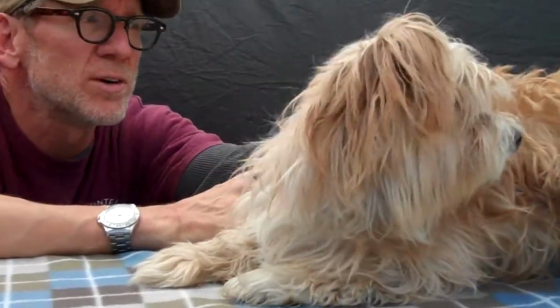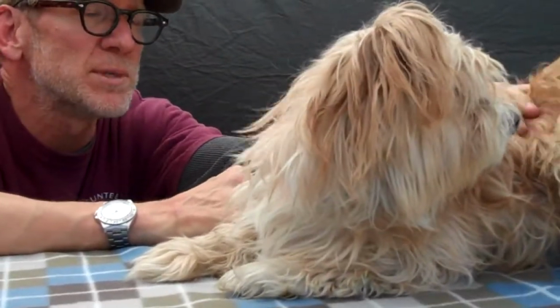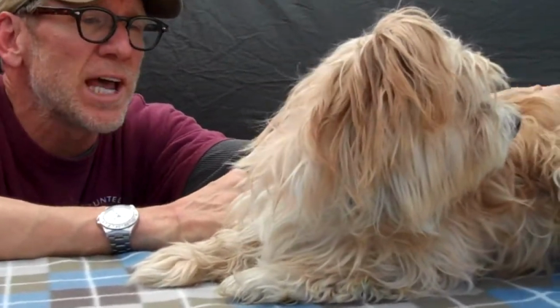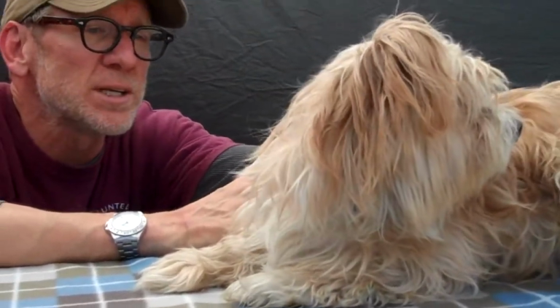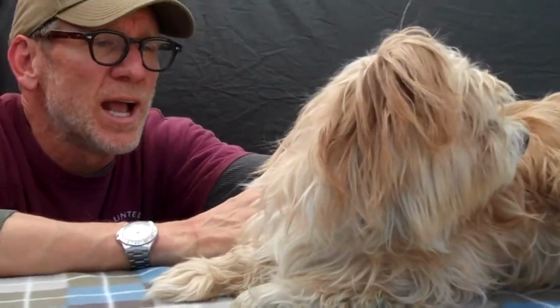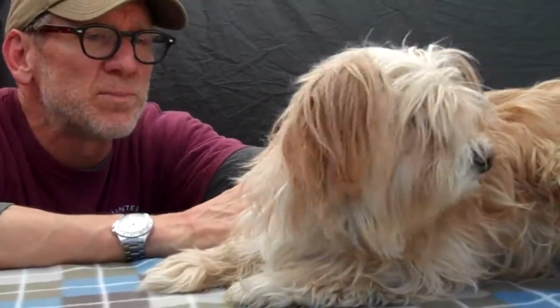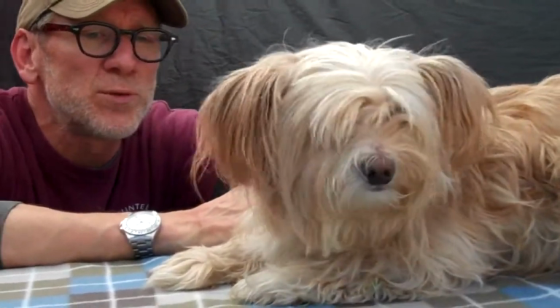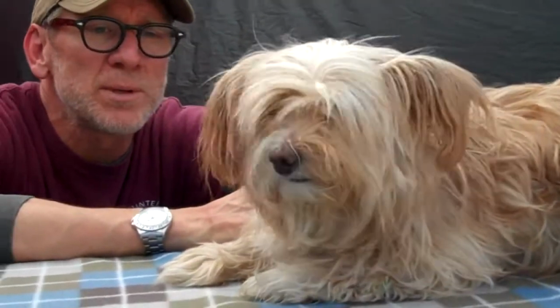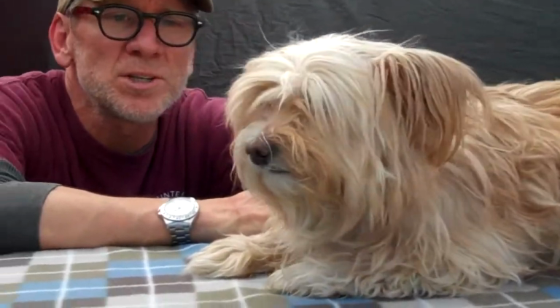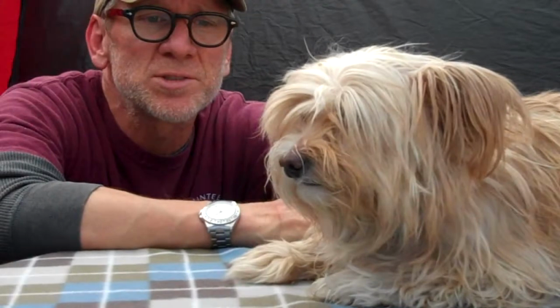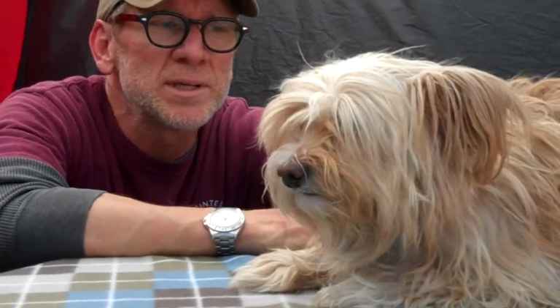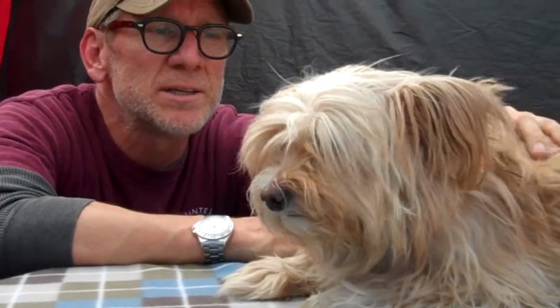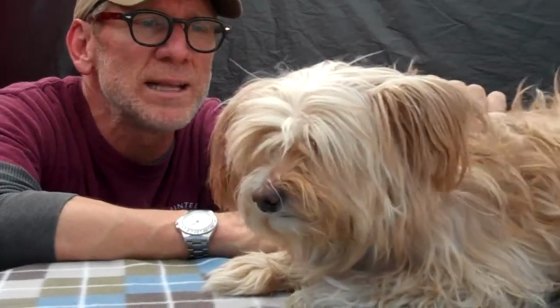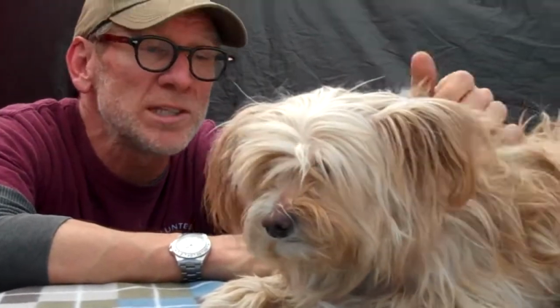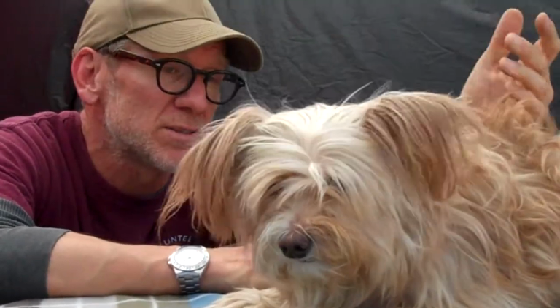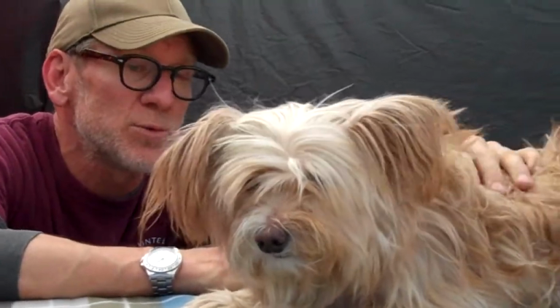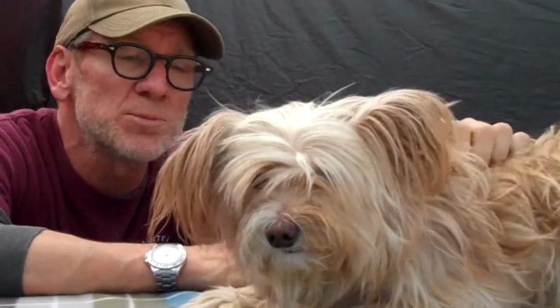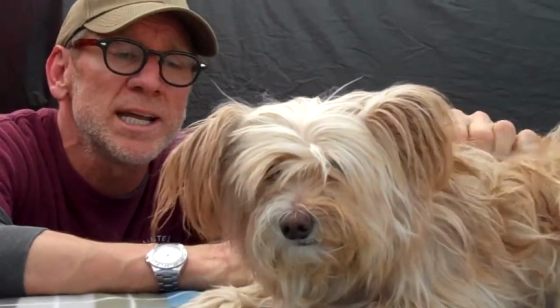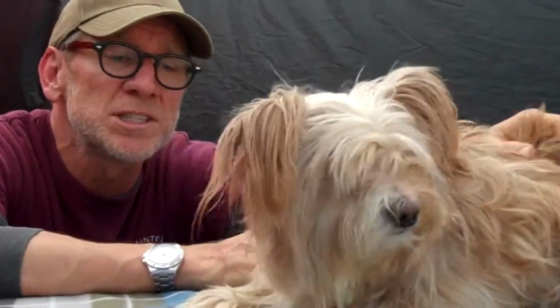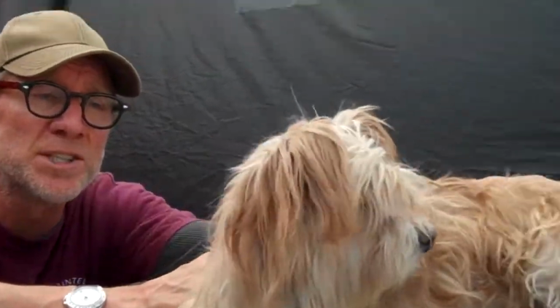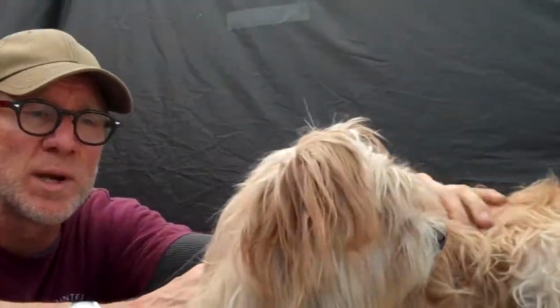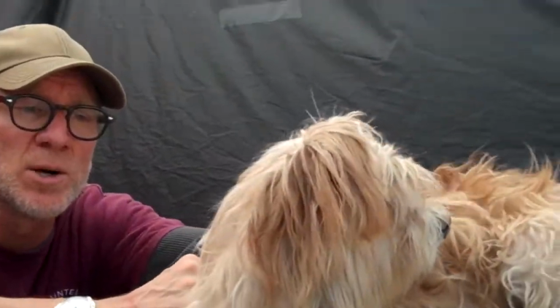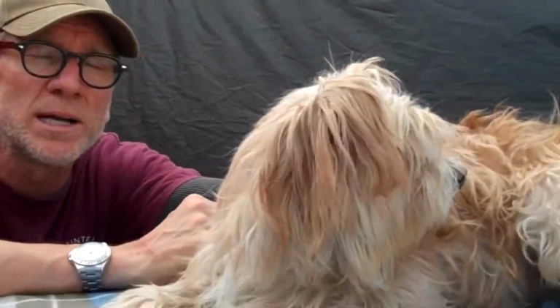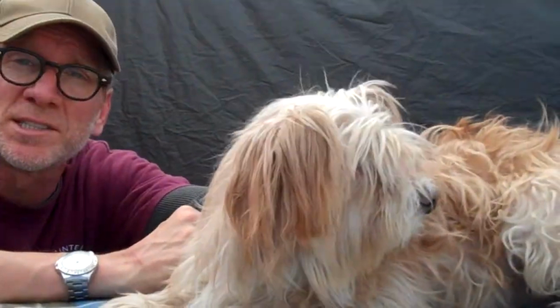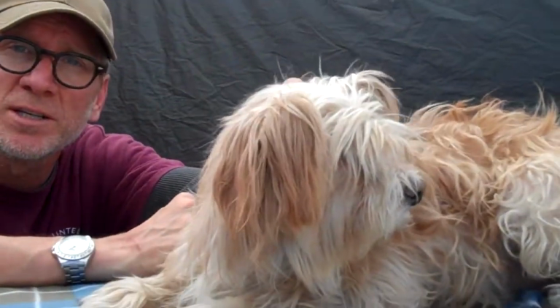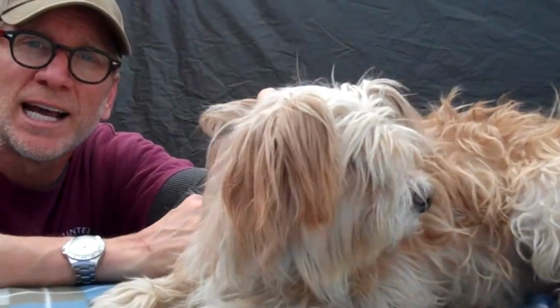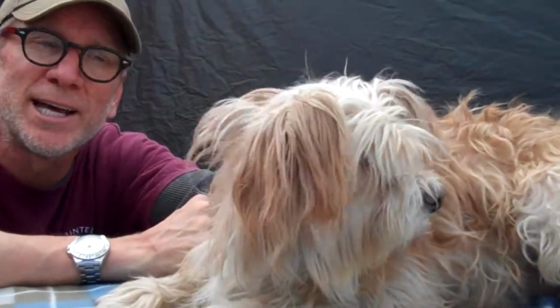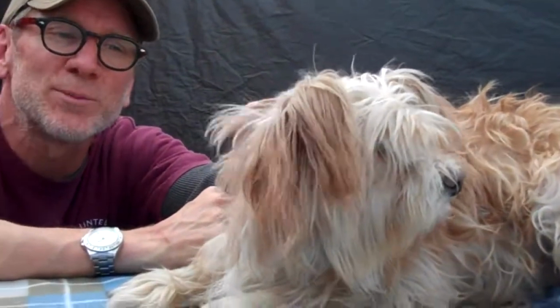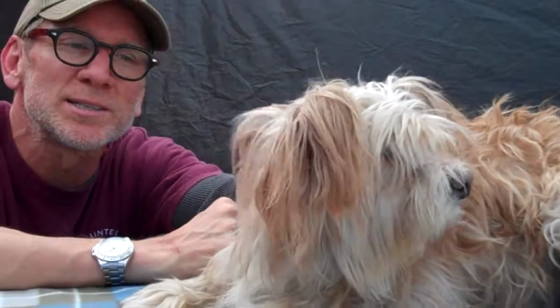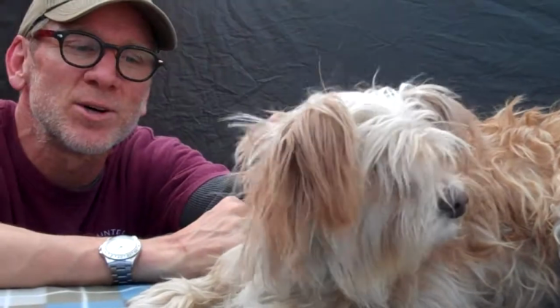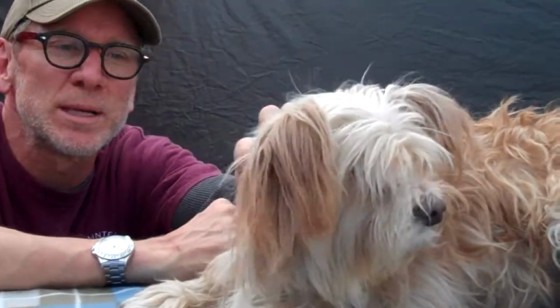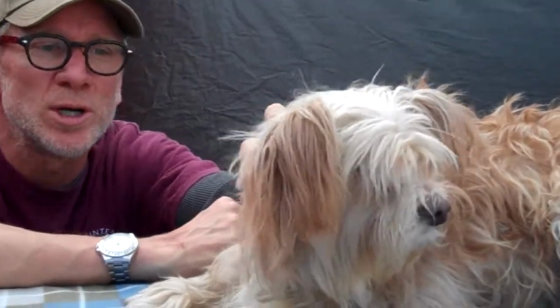Her name is Saffron, this beautiful baby doll. She's available for adoption now — she's spayed, she's ready to go home. She's here at the Downey Animal Care Center. Aren't you a baby girl?